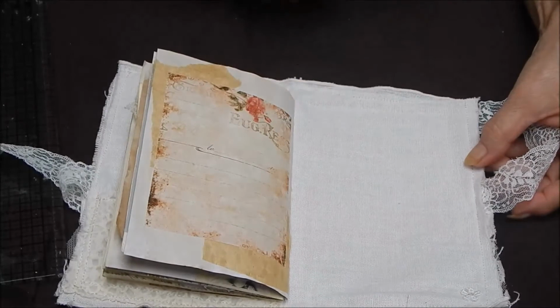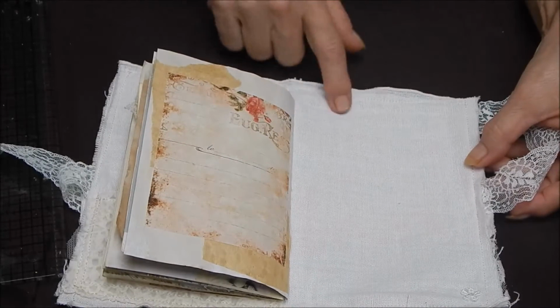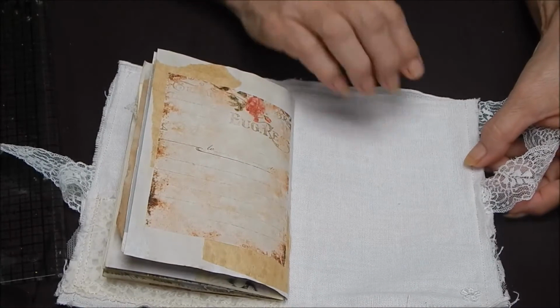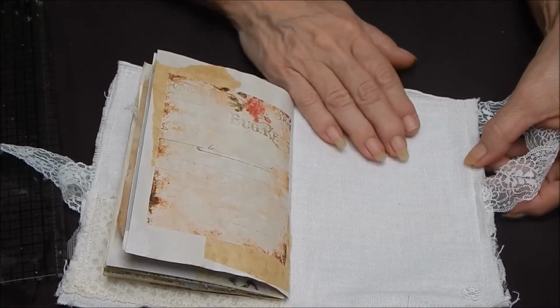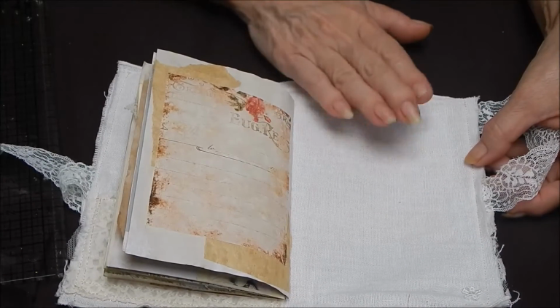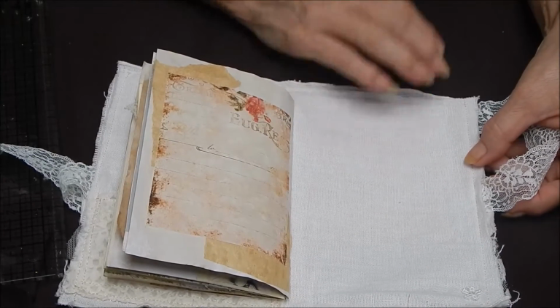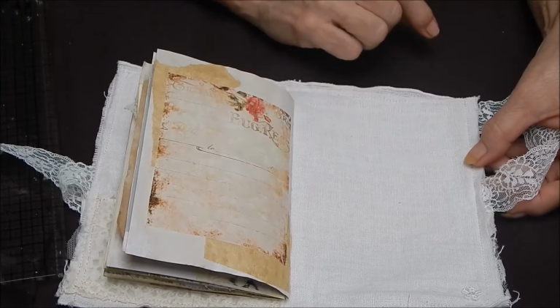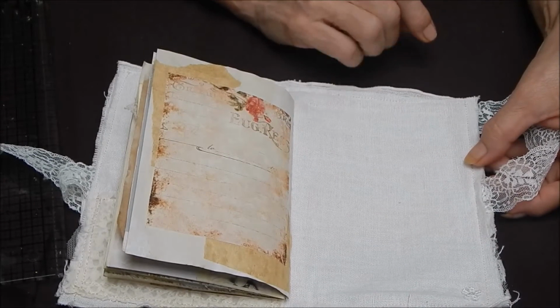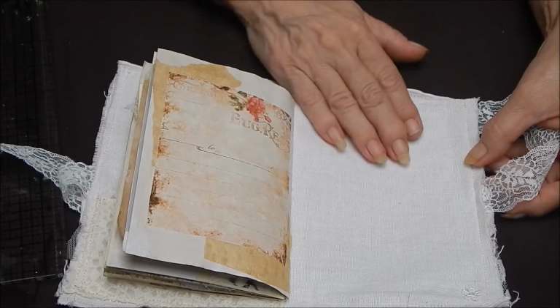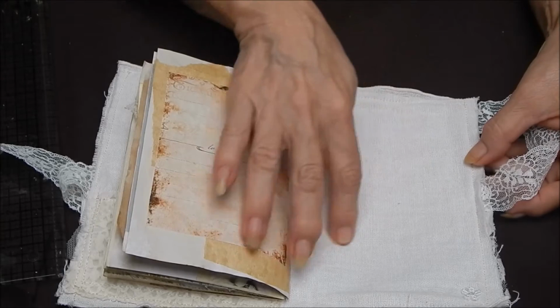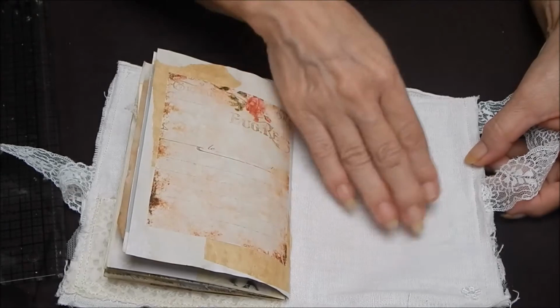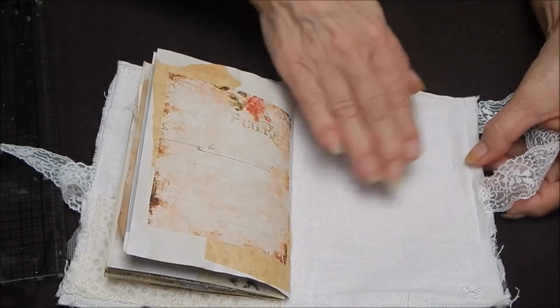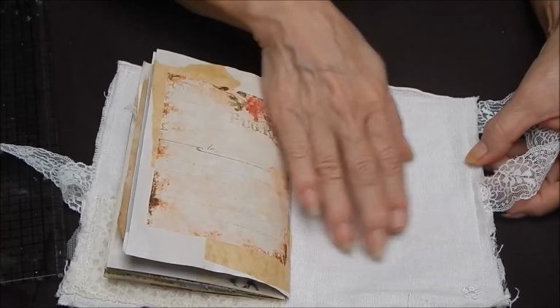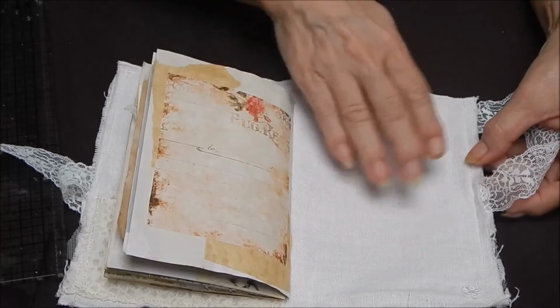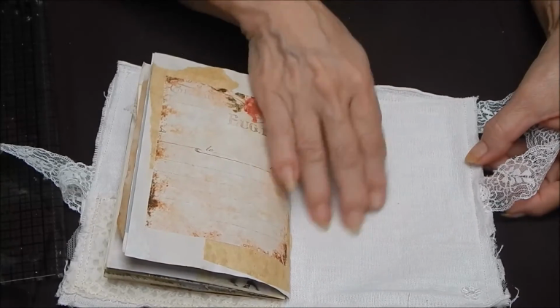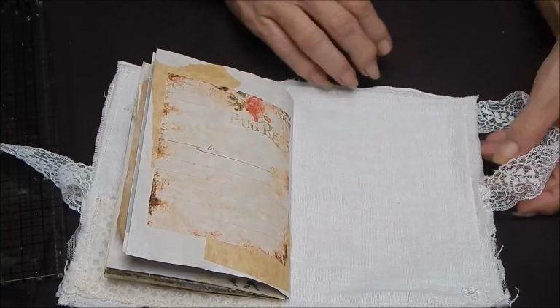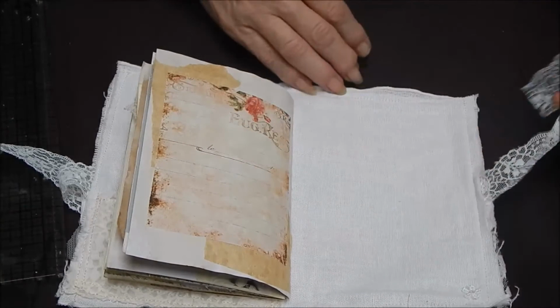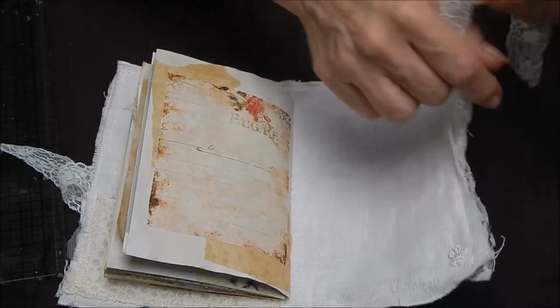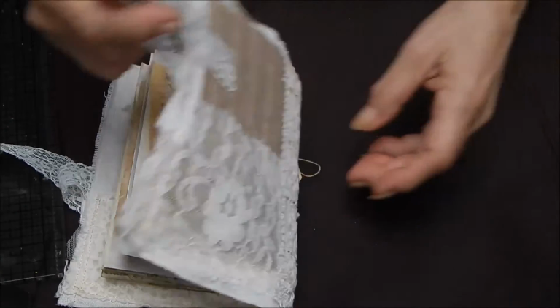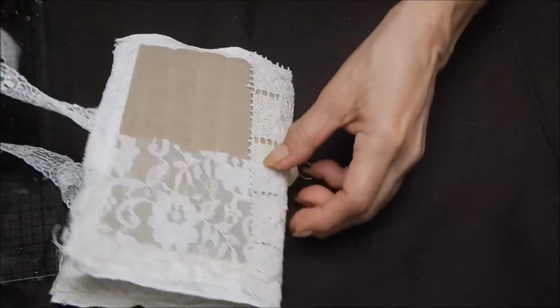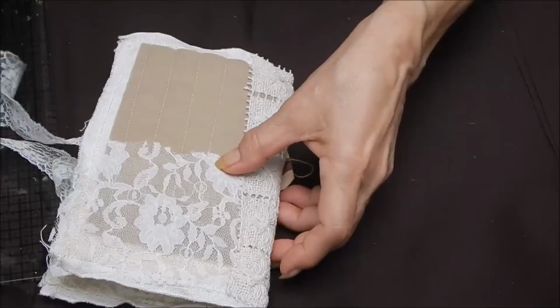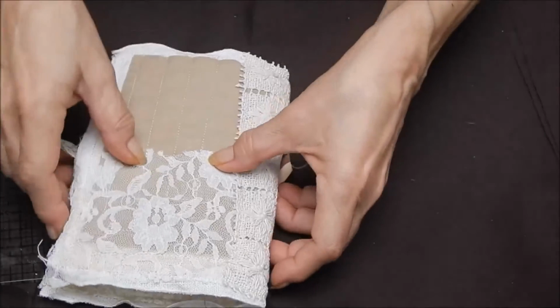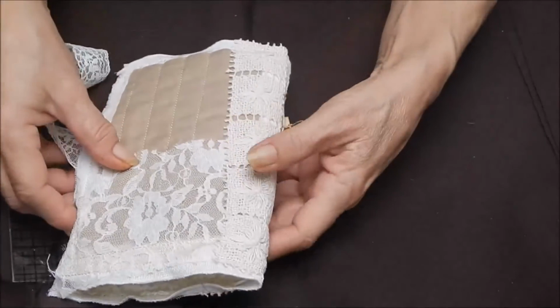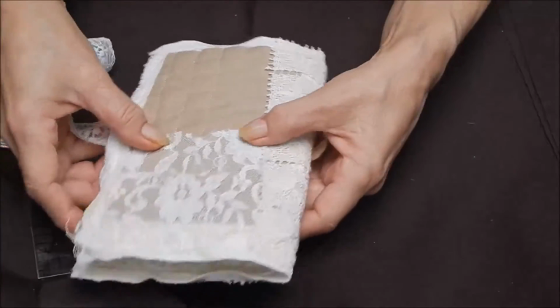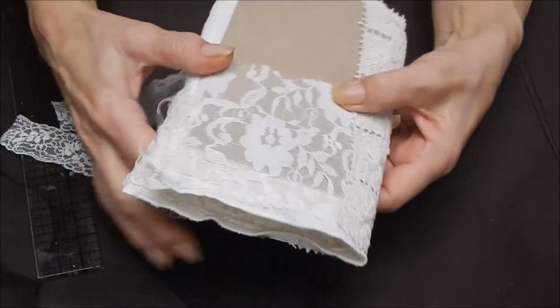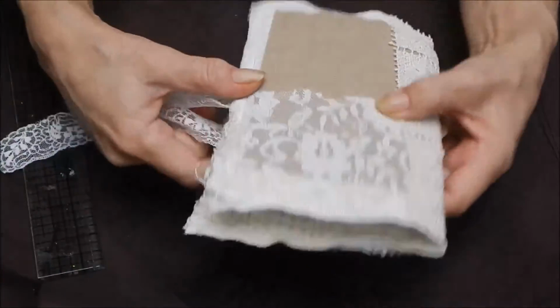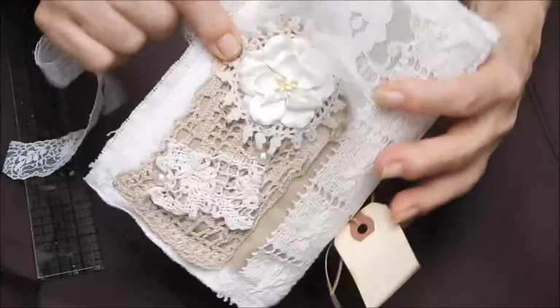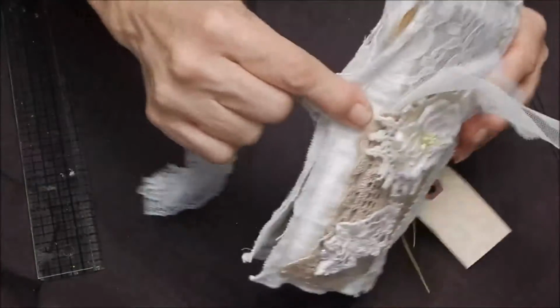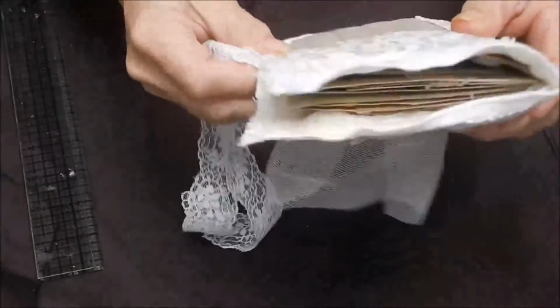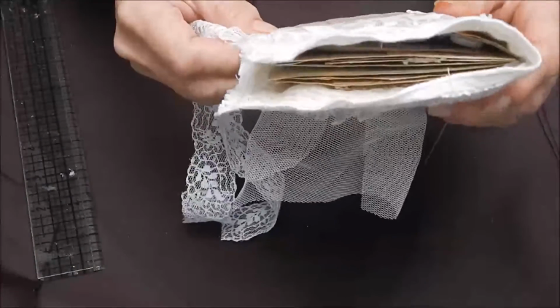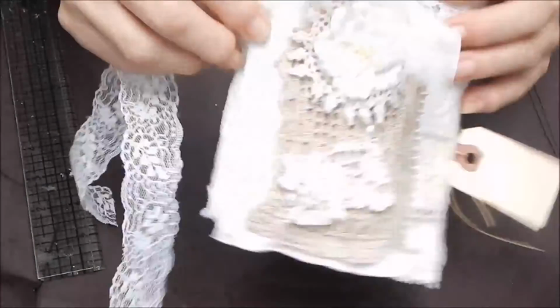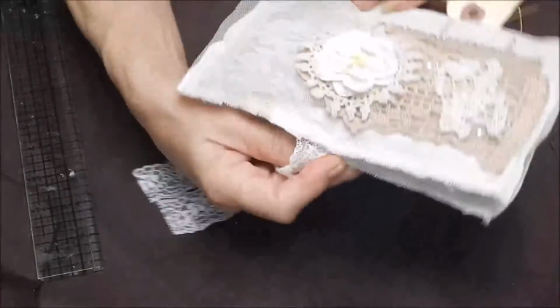I think this was an old table runner — it's linen, and I kind of blotched it with a little bit of coffee. And that's the back with the stitching. So this is a nice thick journal.